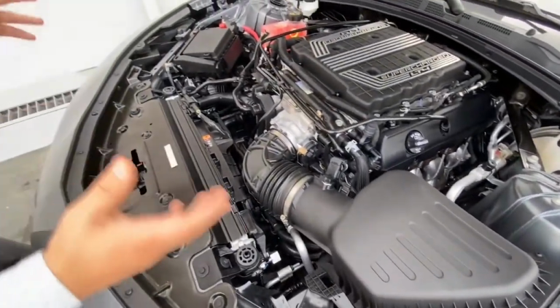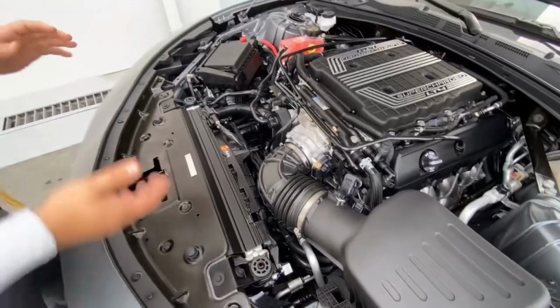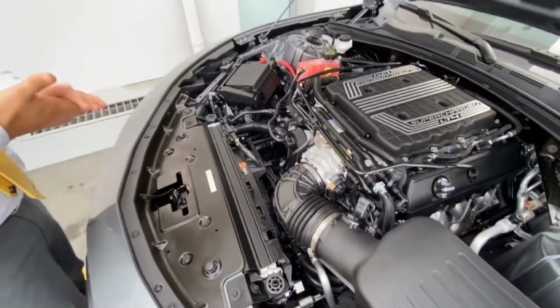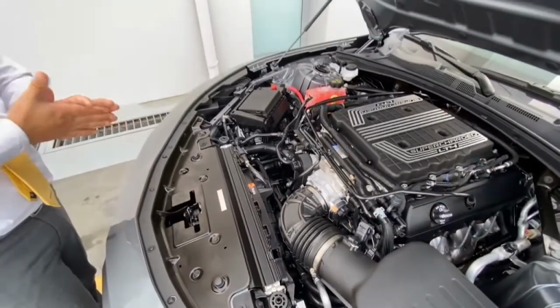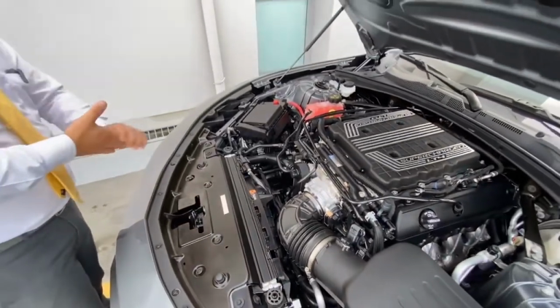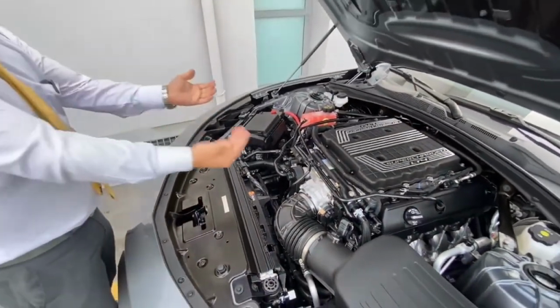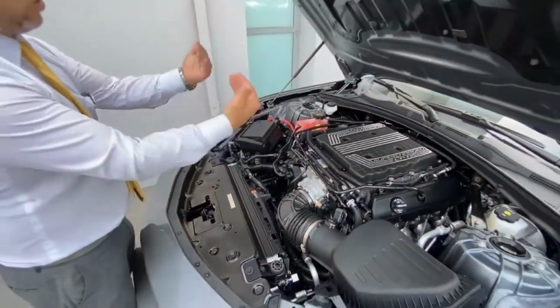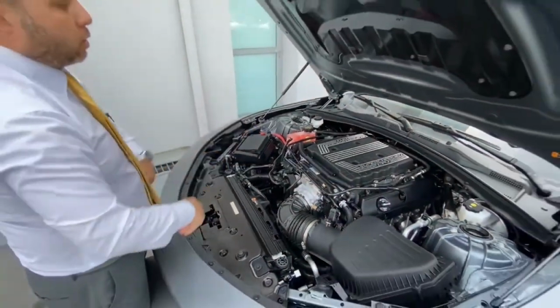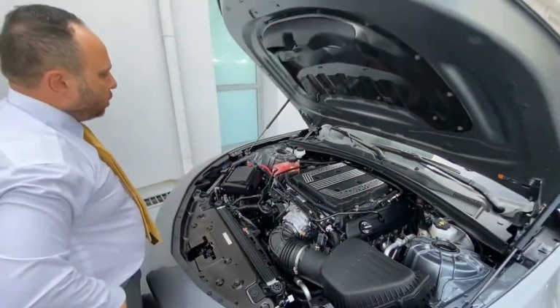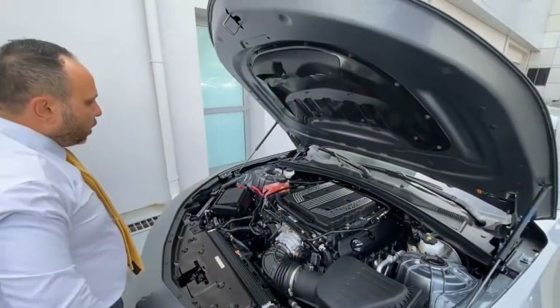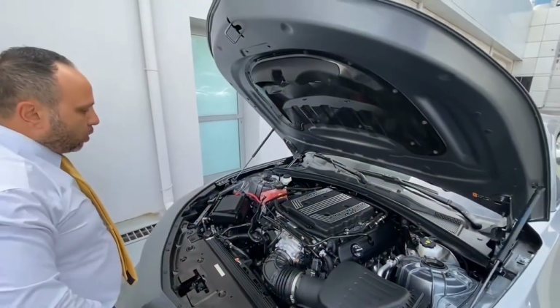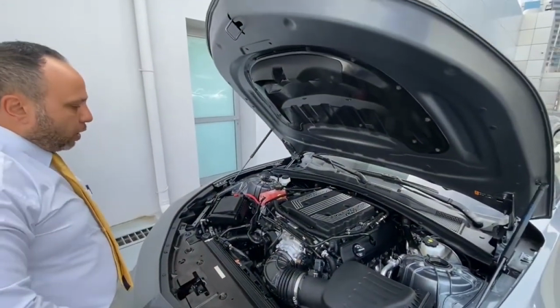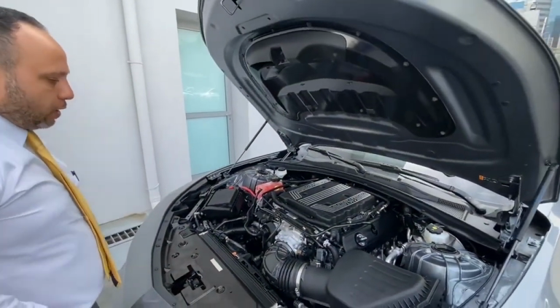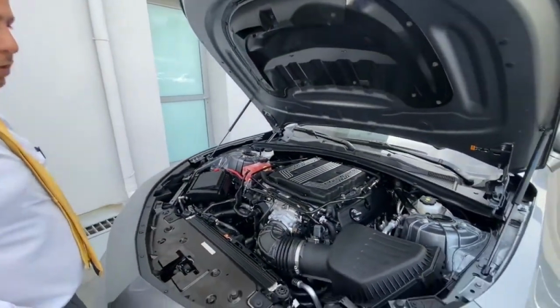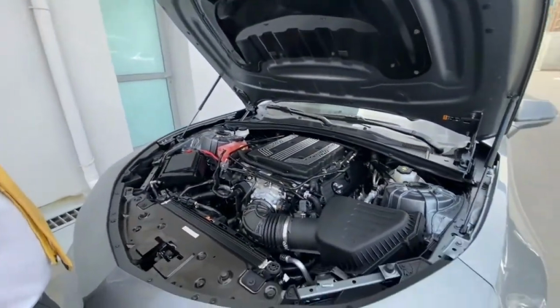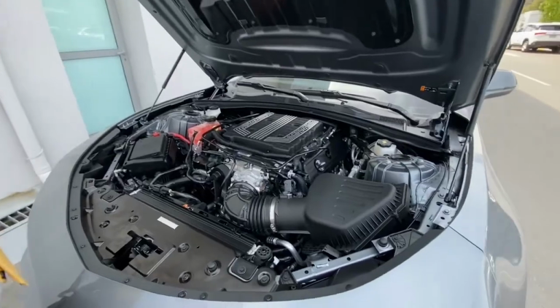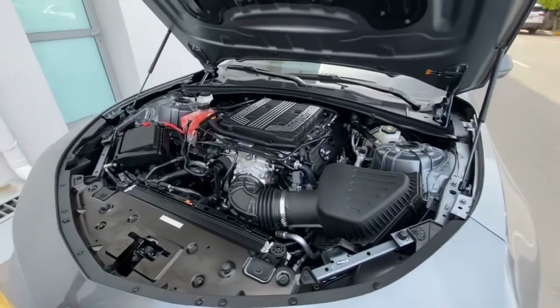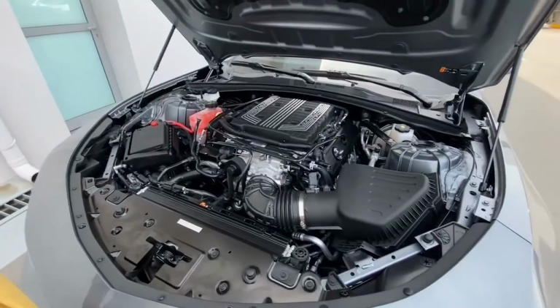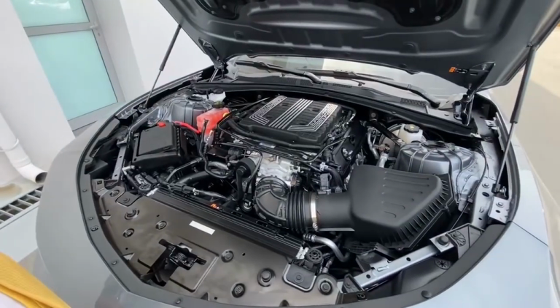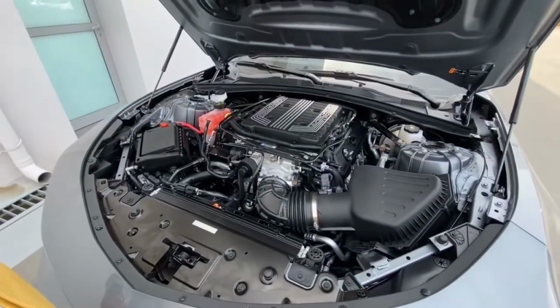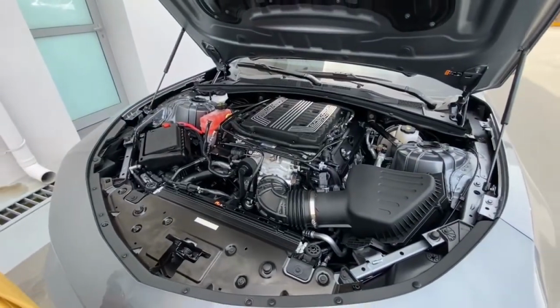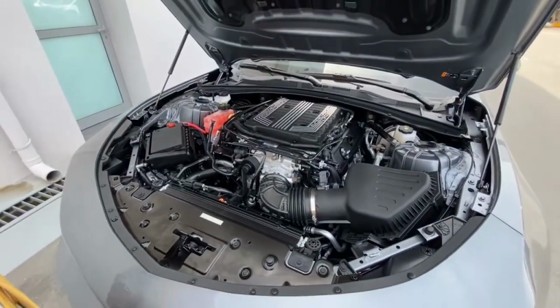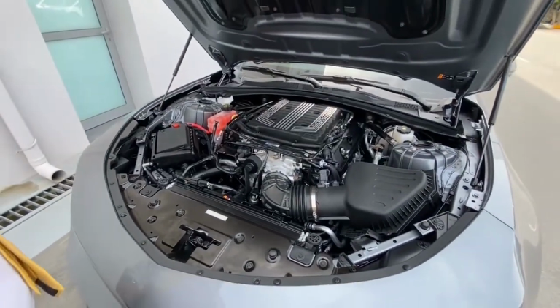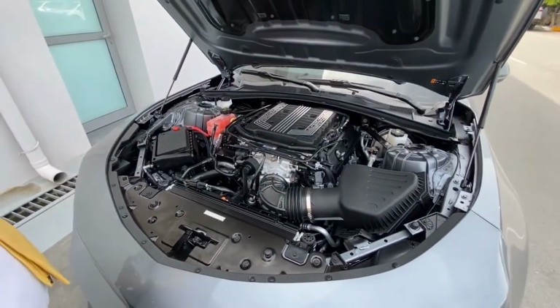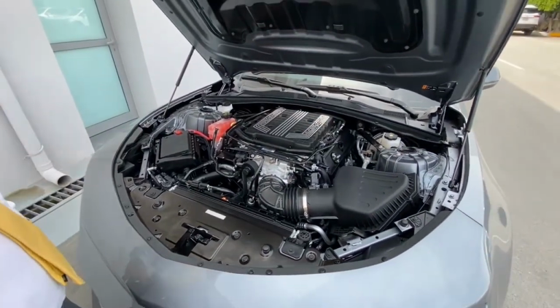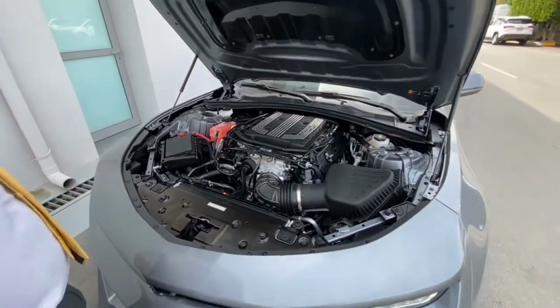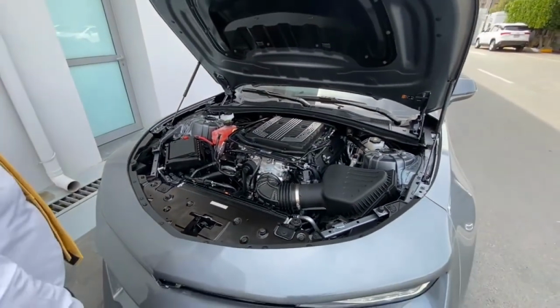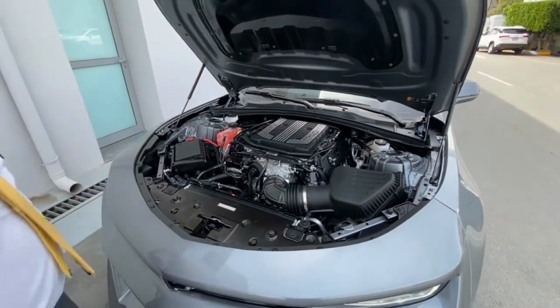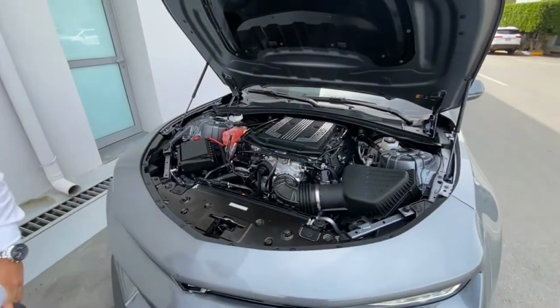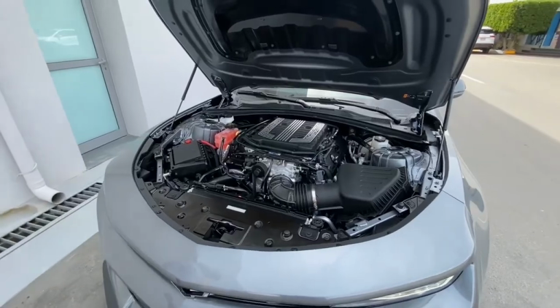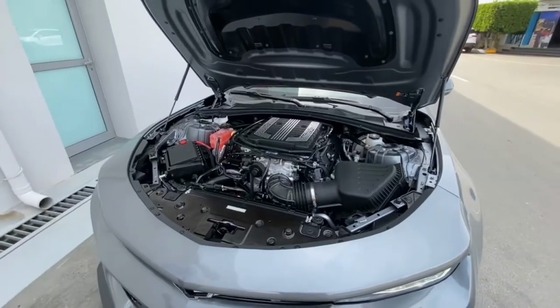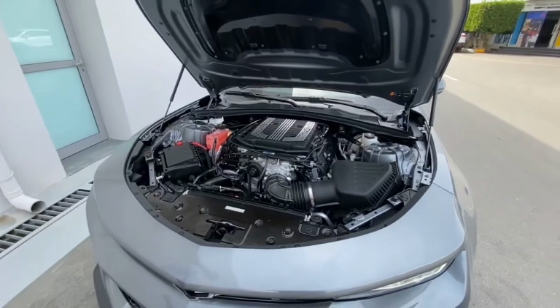It's a remarkable engine — that's why it needs a lot of ventilation, because it produces very high performance: 650 horsepower, 10-speed transmission, V8, 6.2L — zero to 100 km/h in 3.9 seconds.